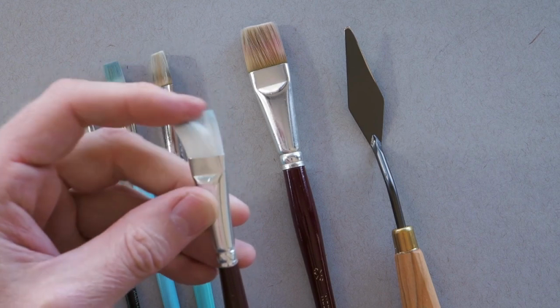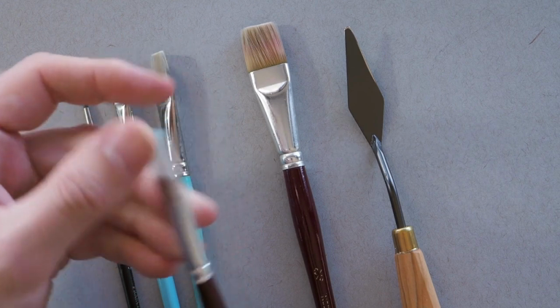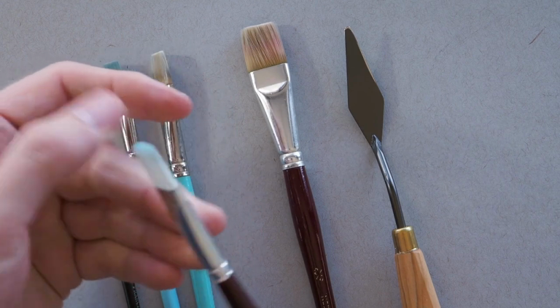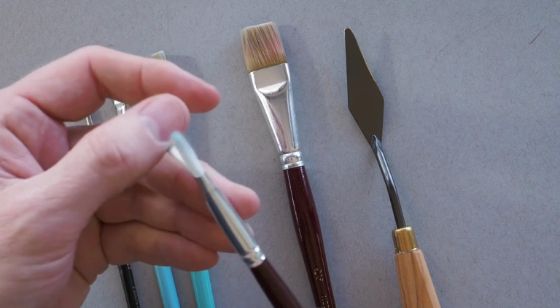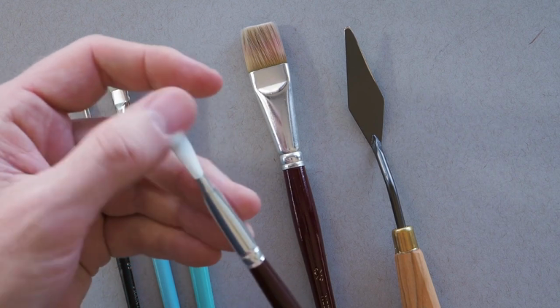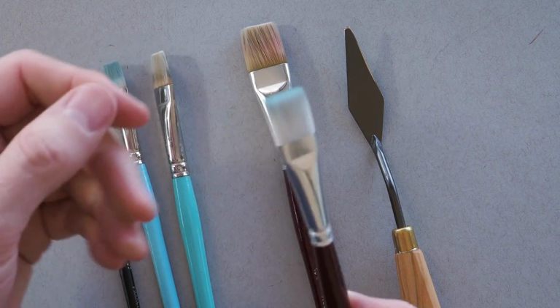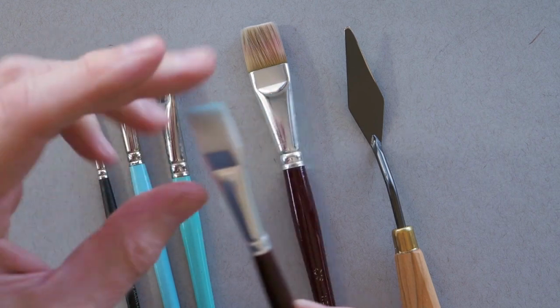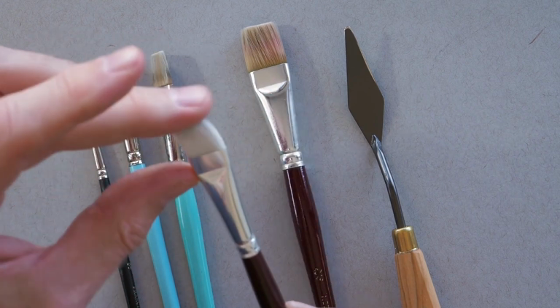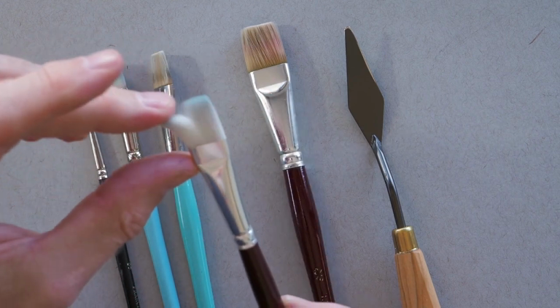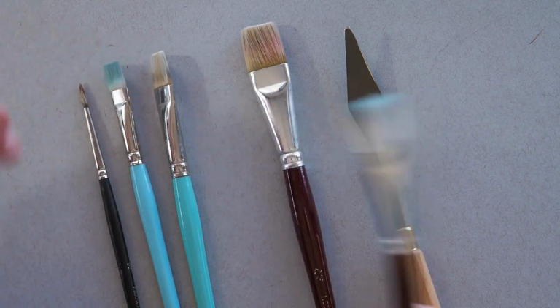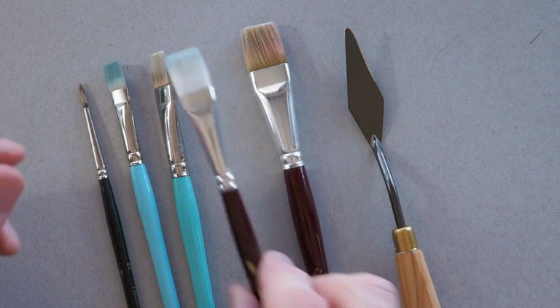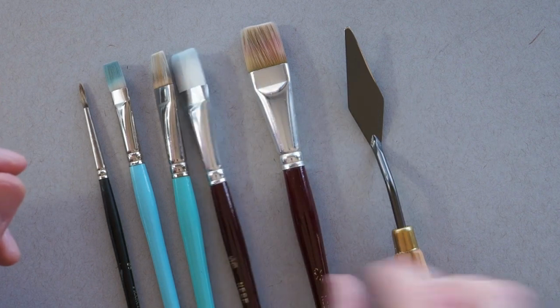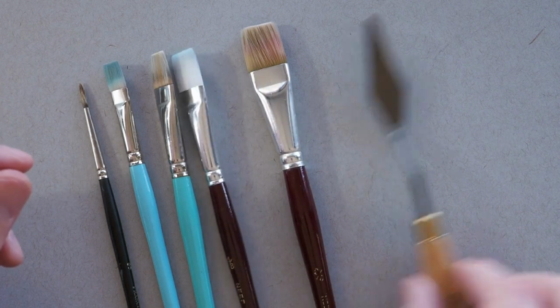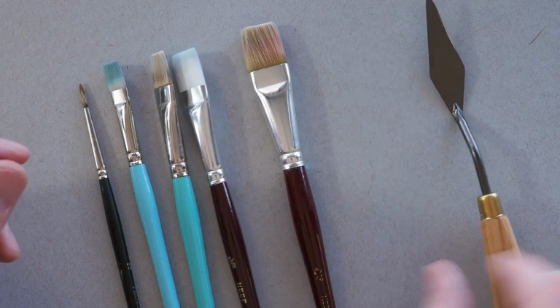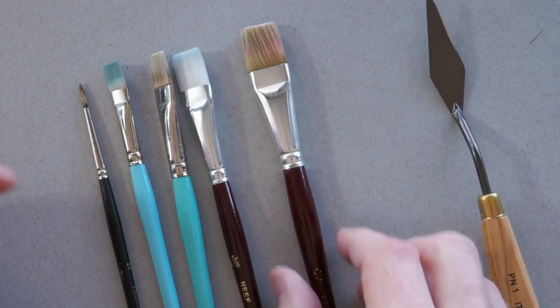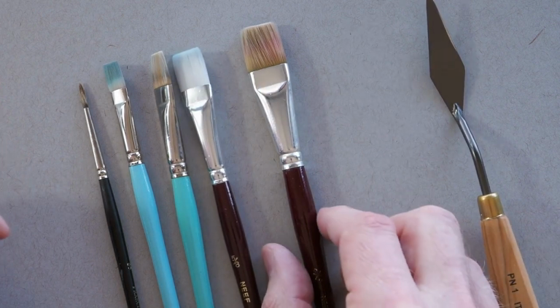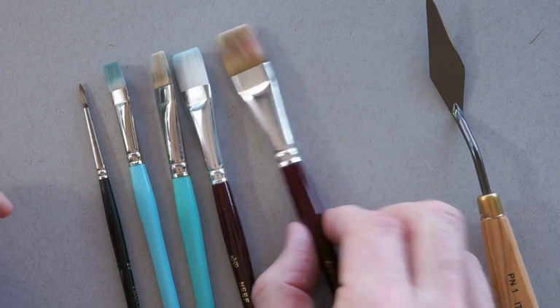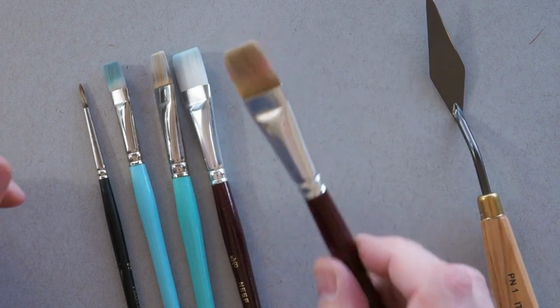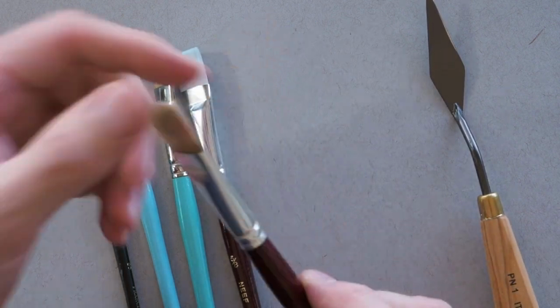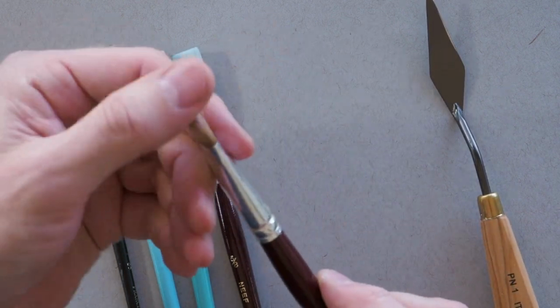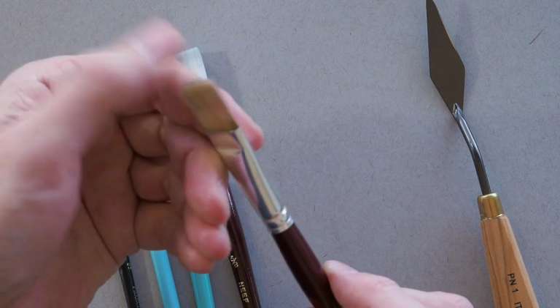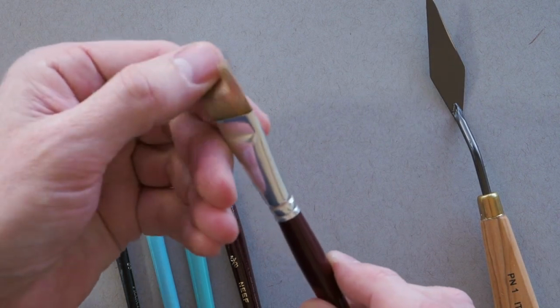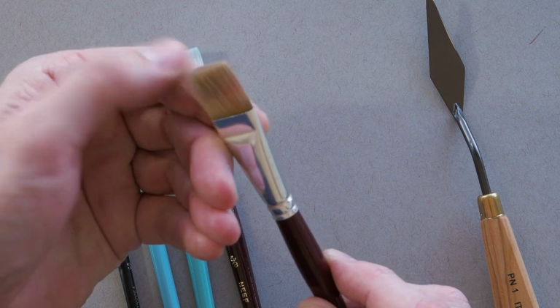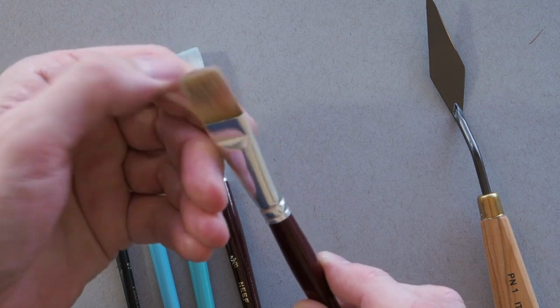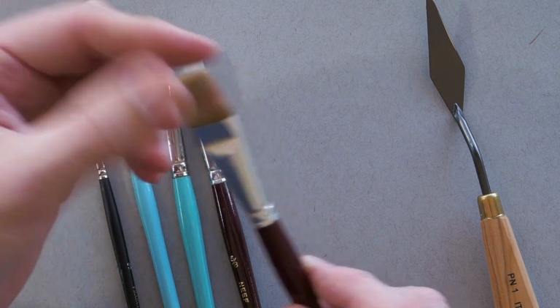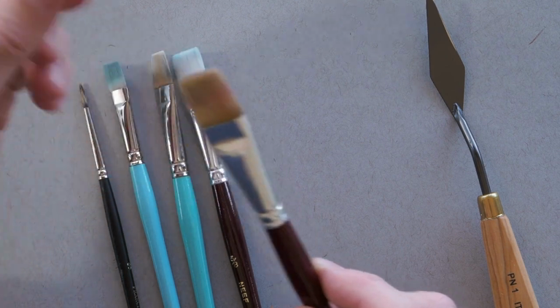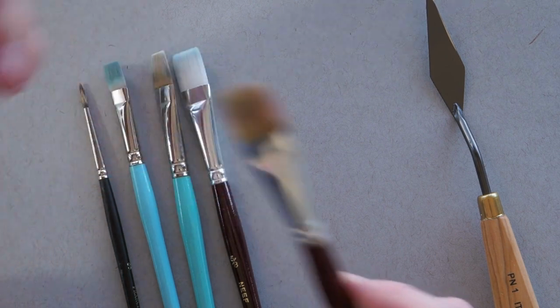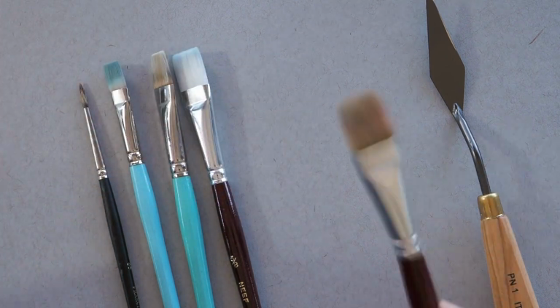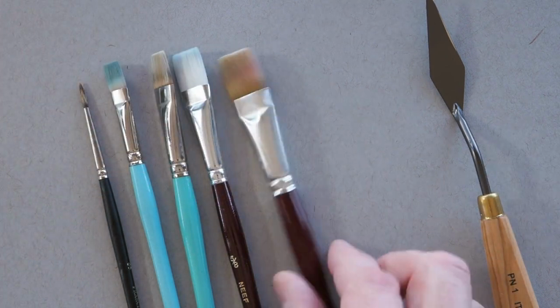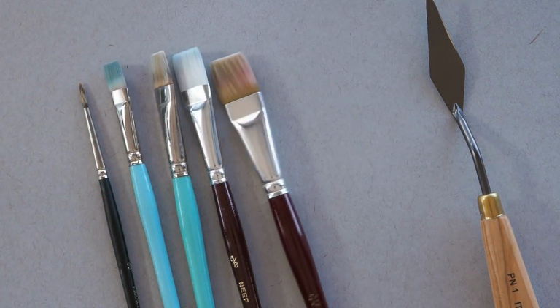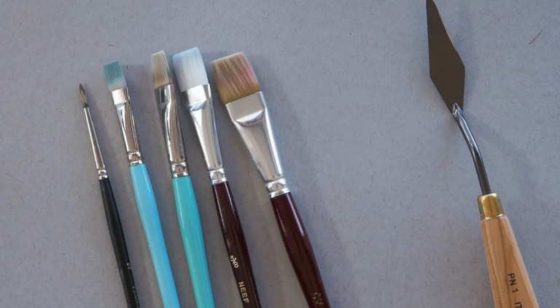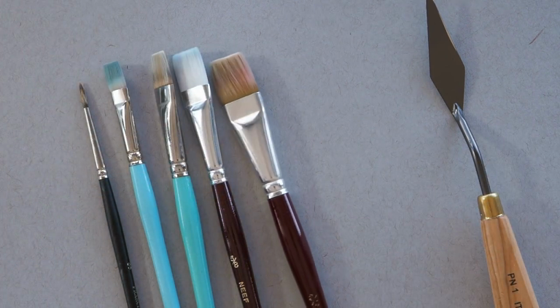These are cheap nylon brushes with very soft bristles. I don't actually paint in oil with these — I have some hog hair brushes for that. I don't paint with sables either, but these cheap nylons seem to work pretty well. I like them. They're easy to pick up anywhere.